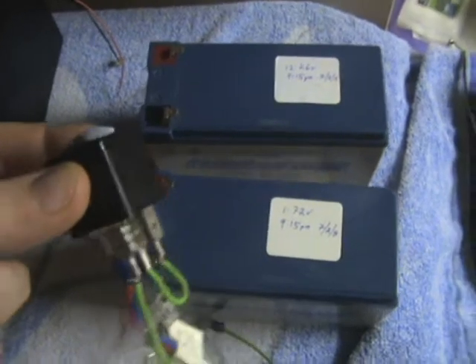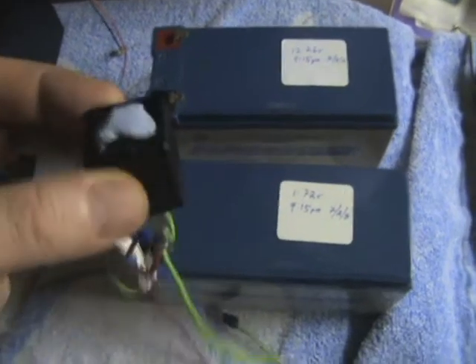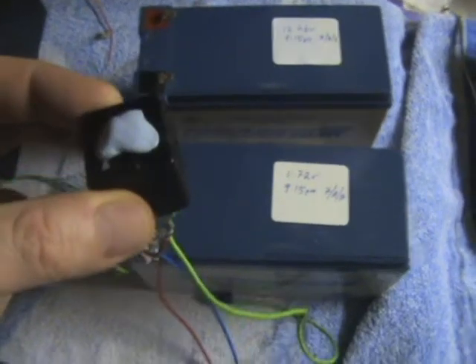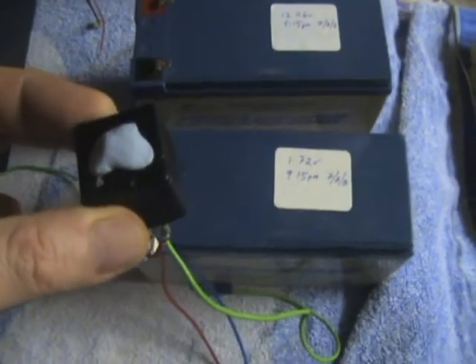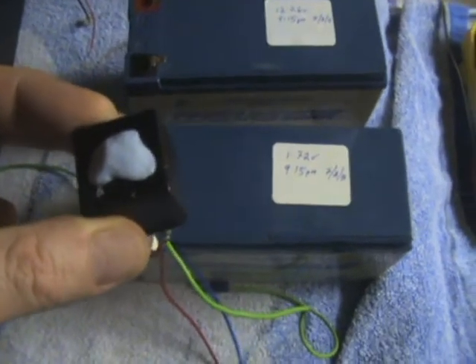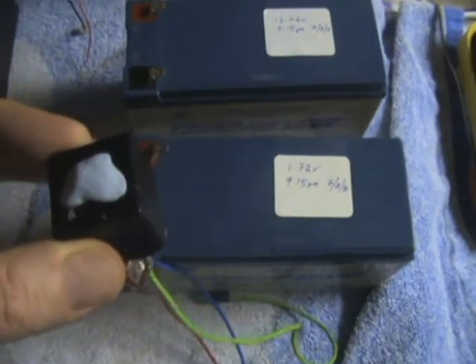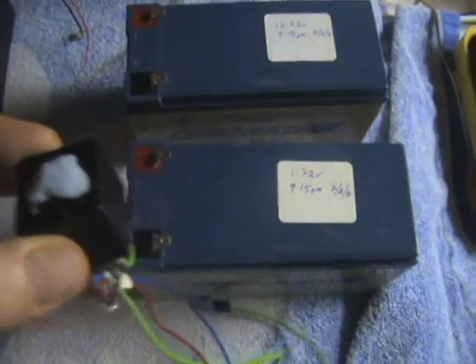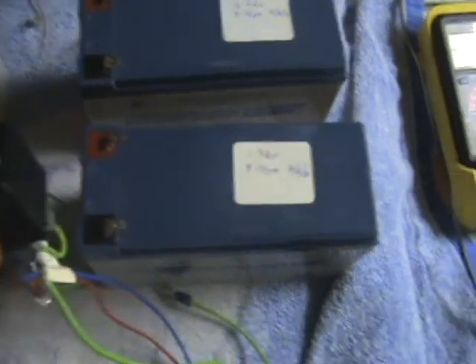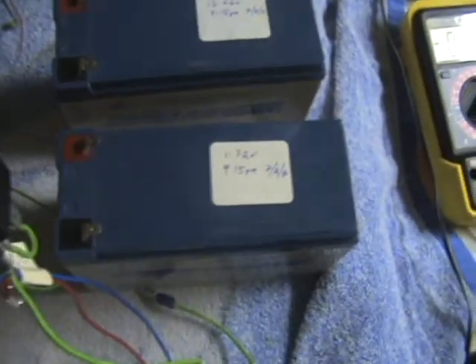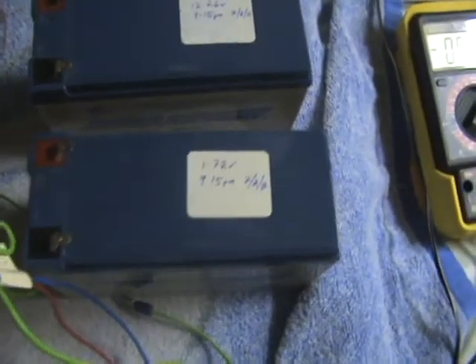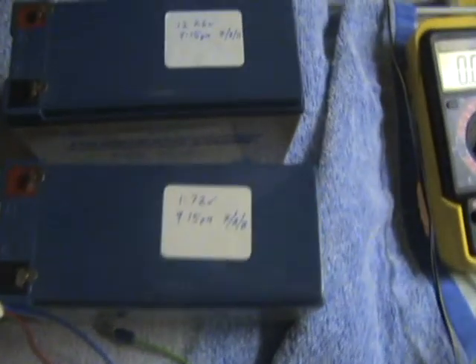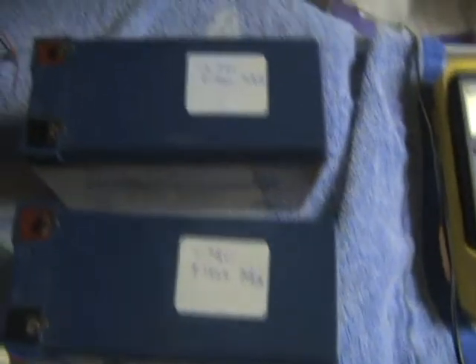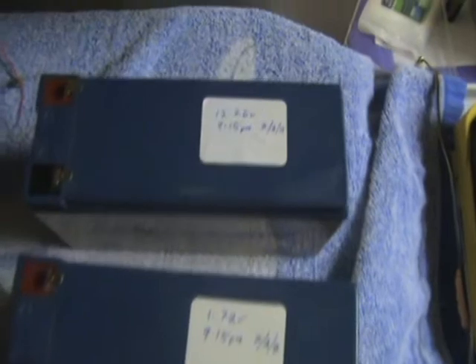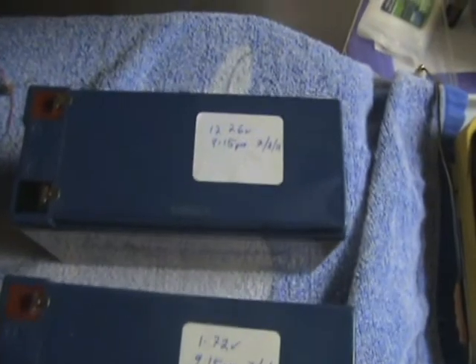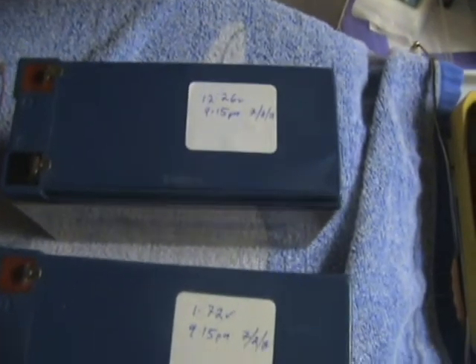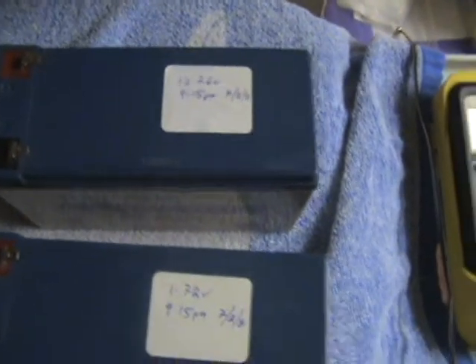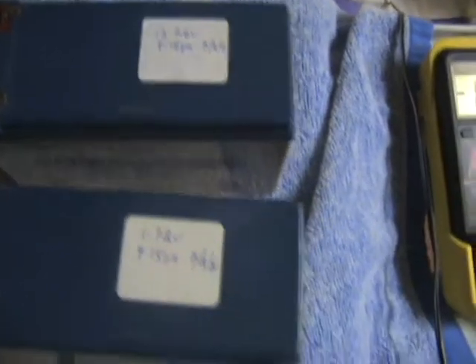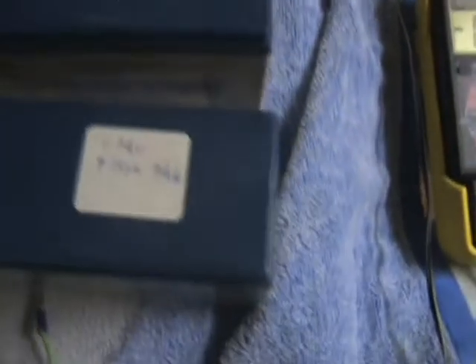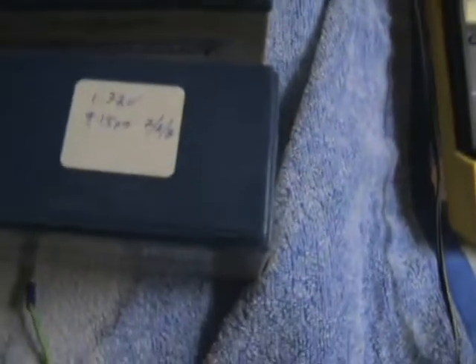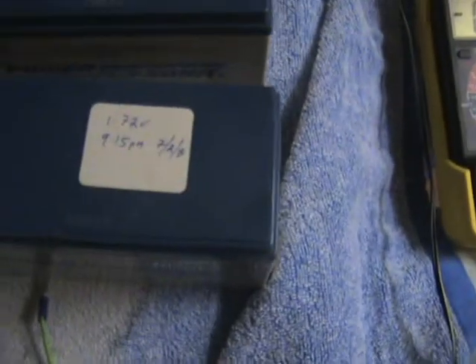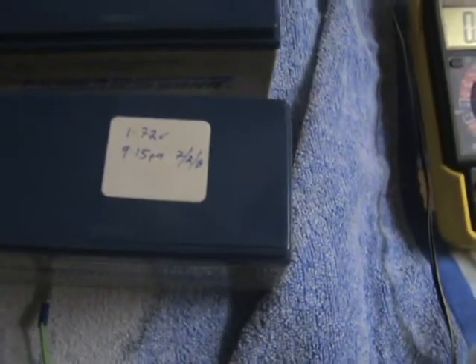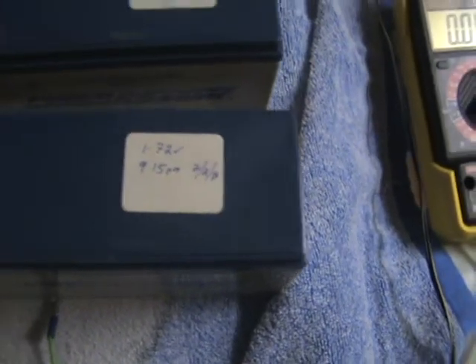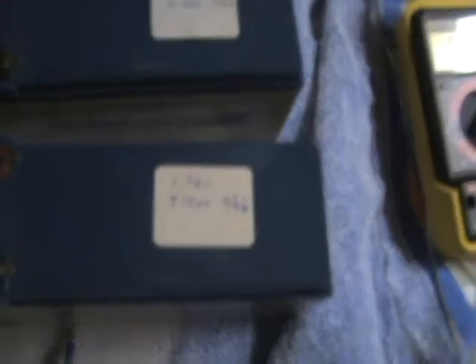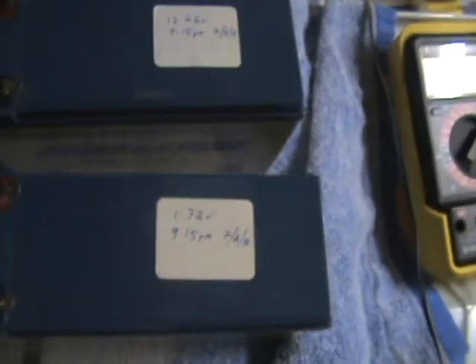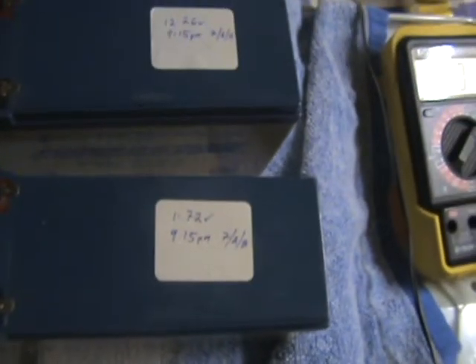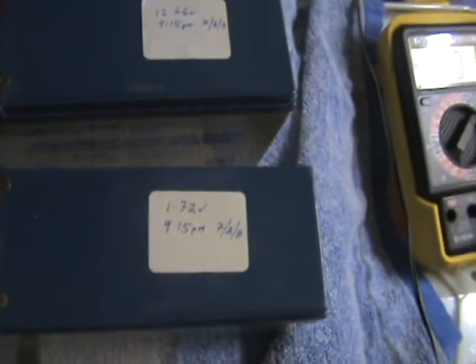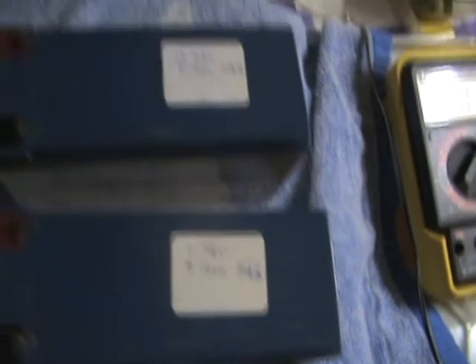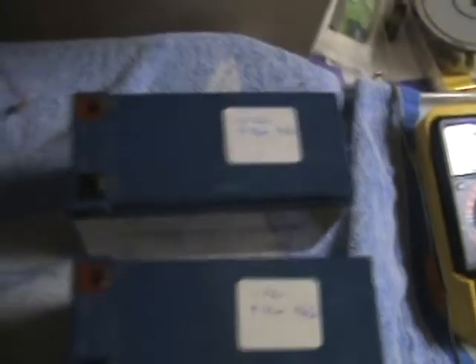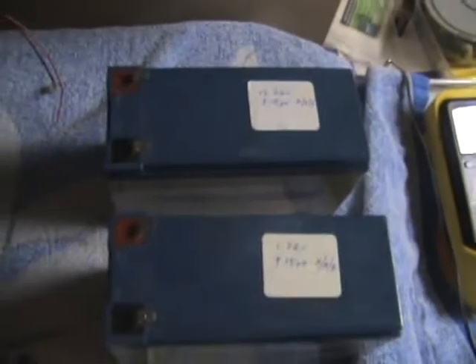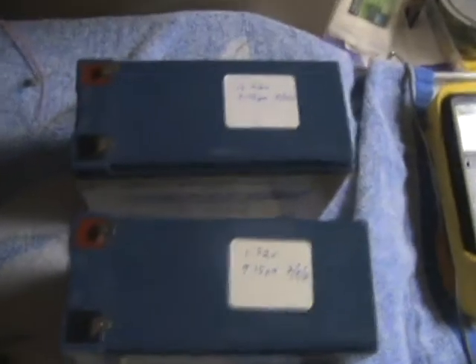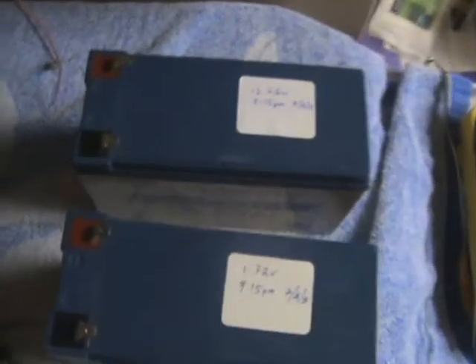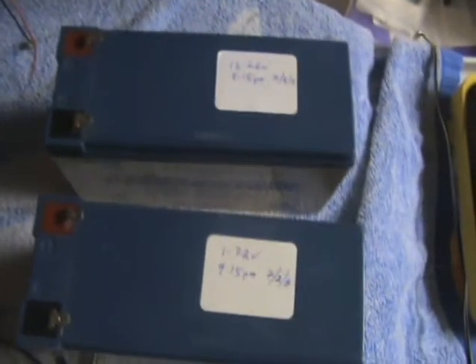This is my single relay charger. I have two batteries here, both the same — 12 volts, 7 amp hours. One is charged up and one isn't.